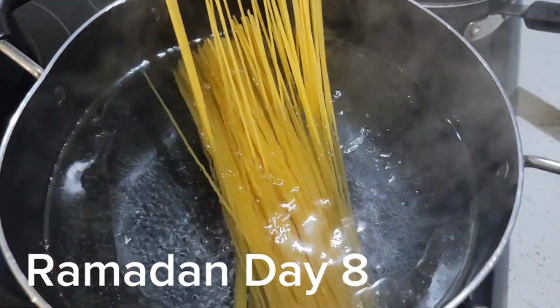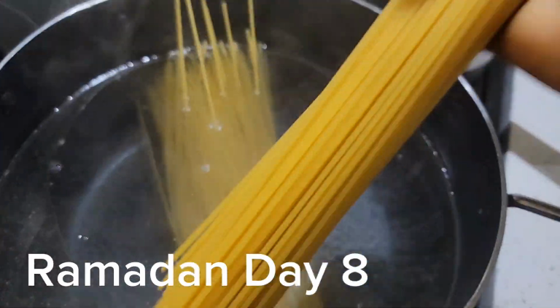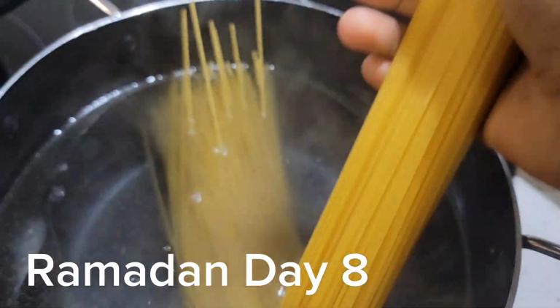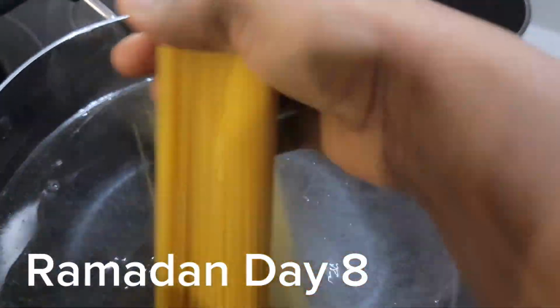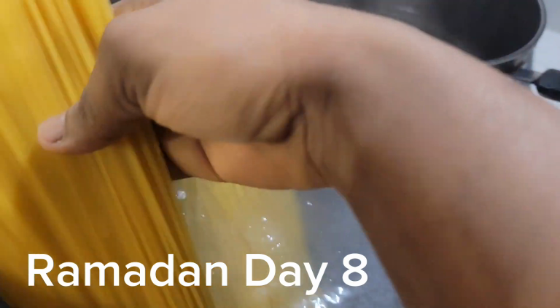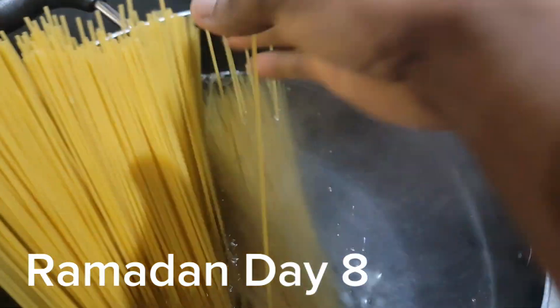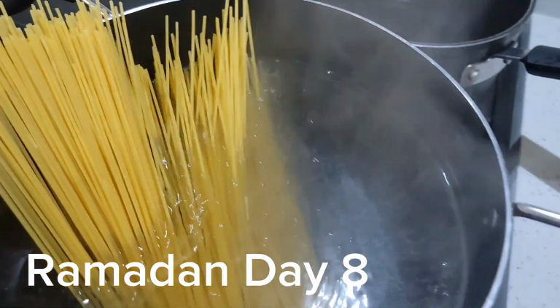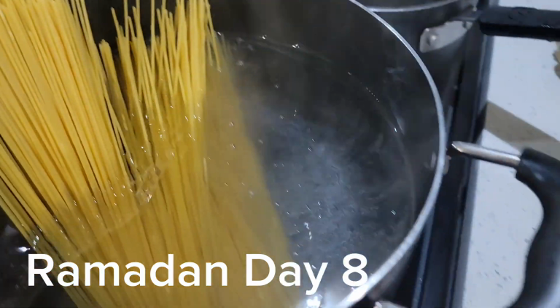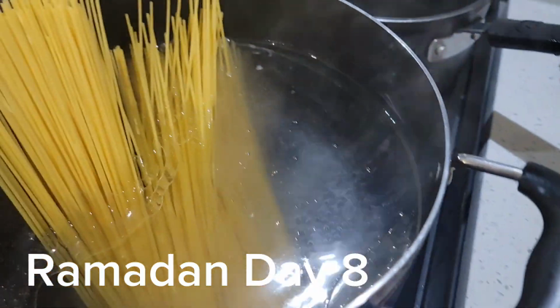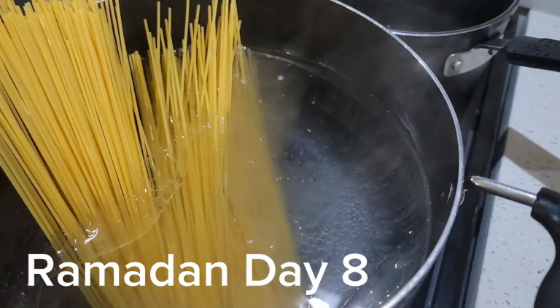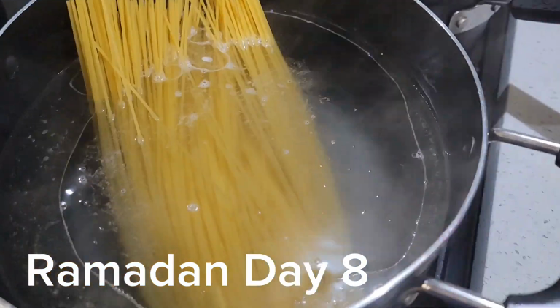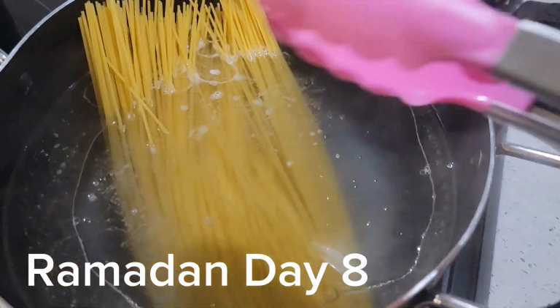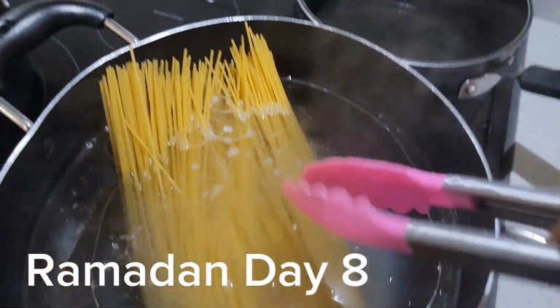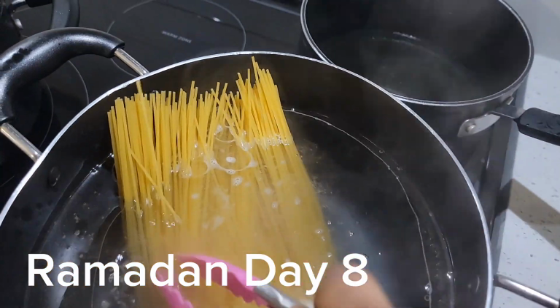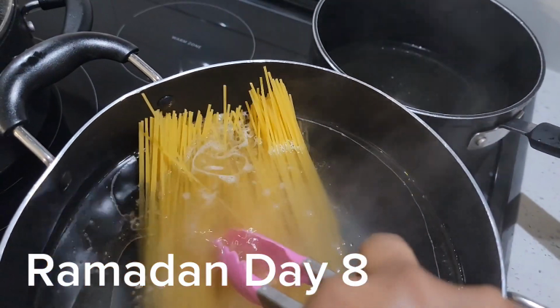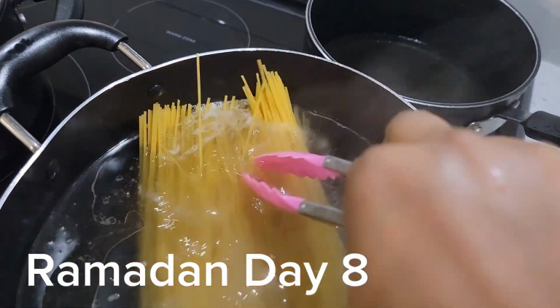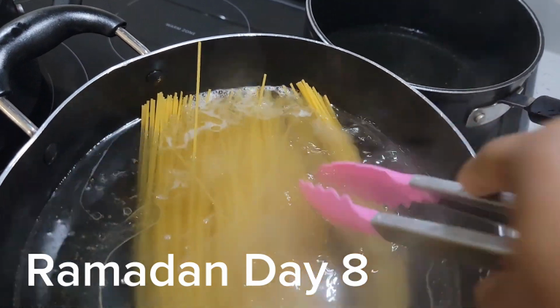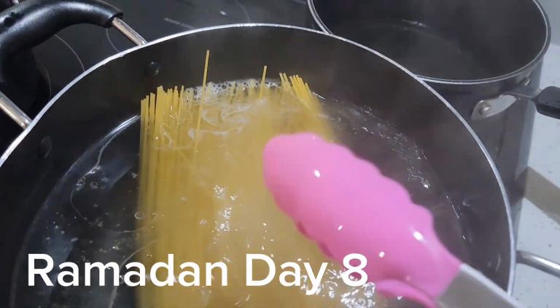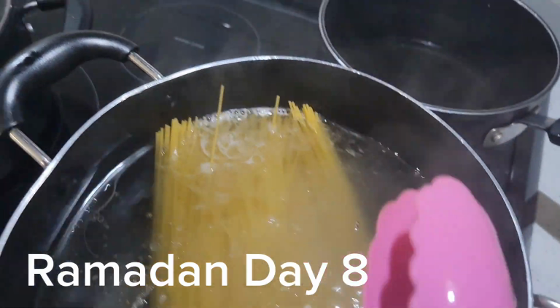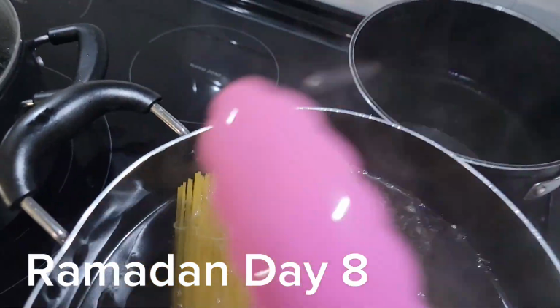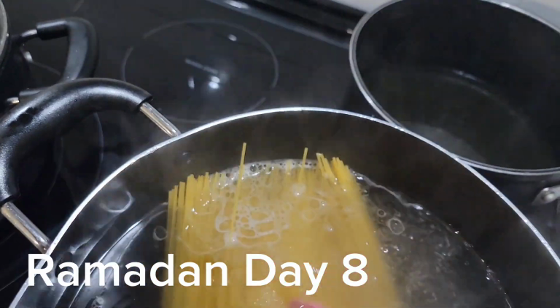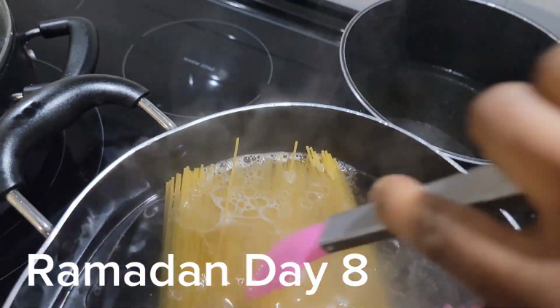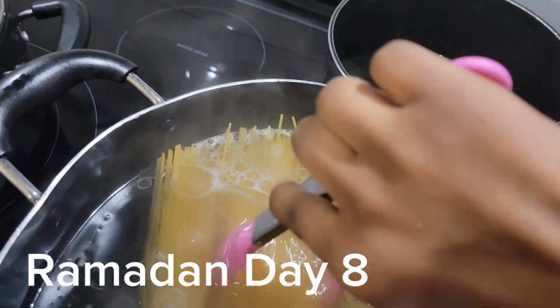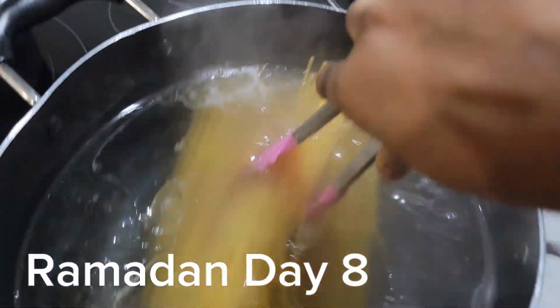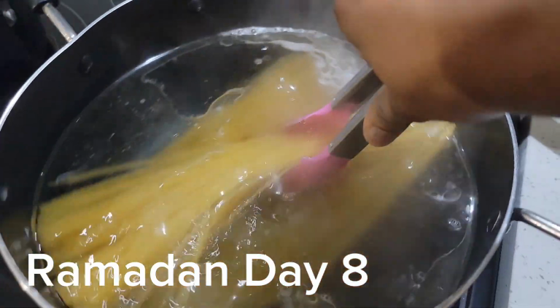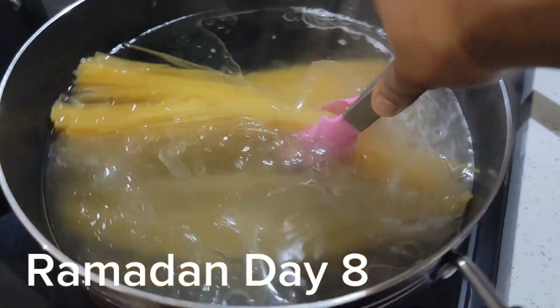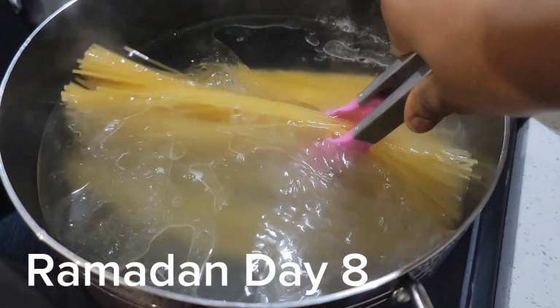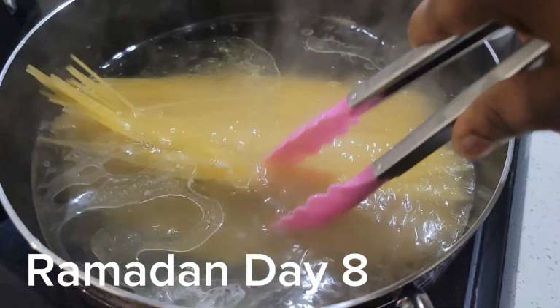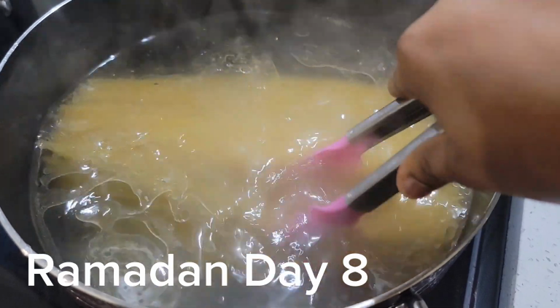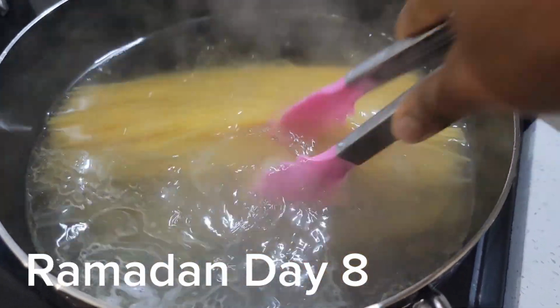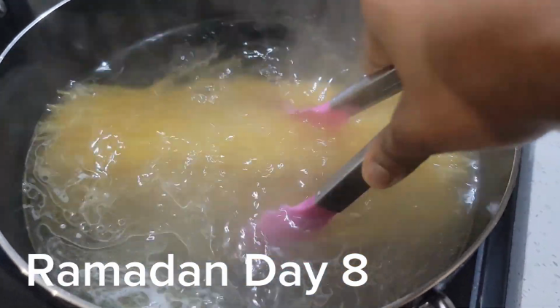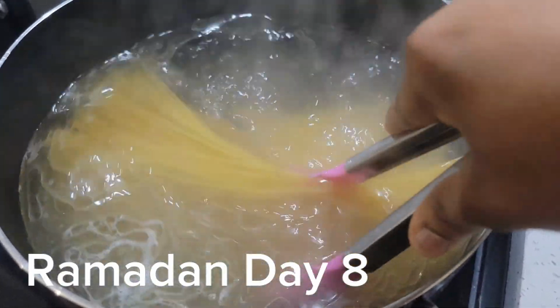You need to boil your water, add some salt and oil before you add in your spaghetti. Make sure the water is already boiling before adding the spaghetti — not the other way around. With that, you're going to get perfect spaghetti without it being soggy.